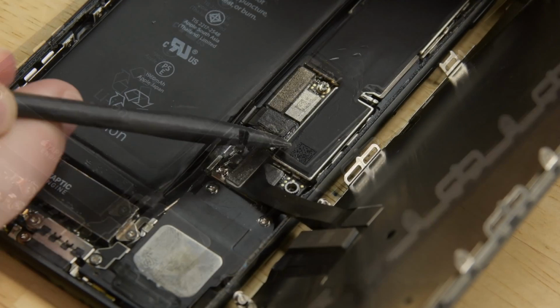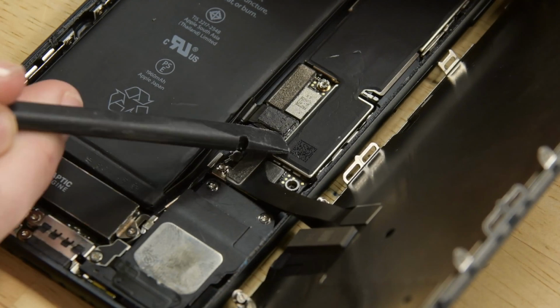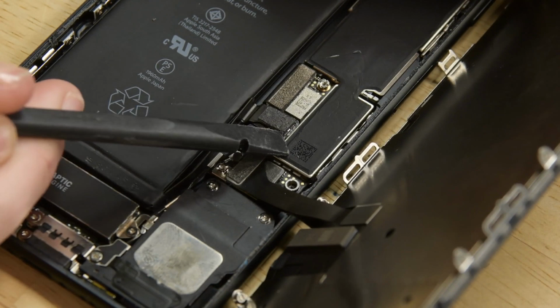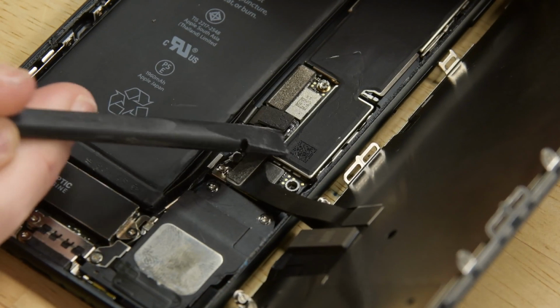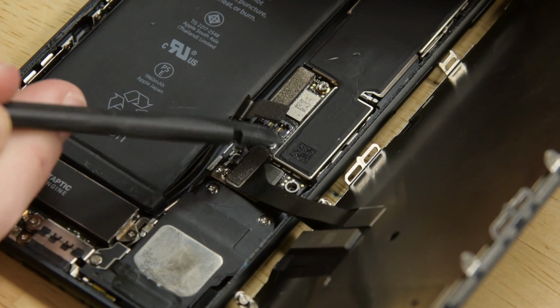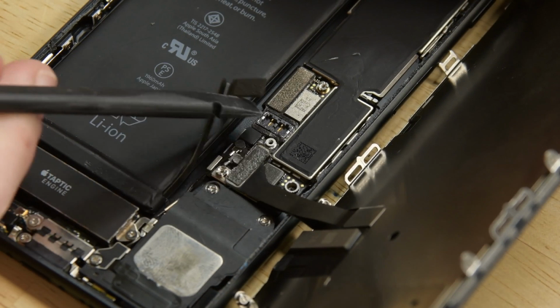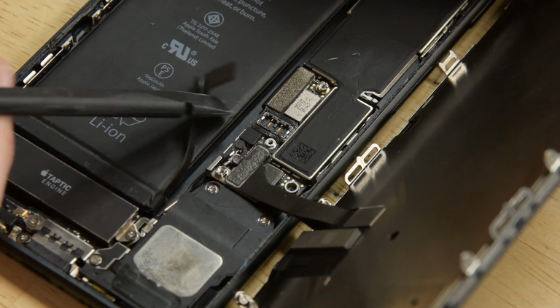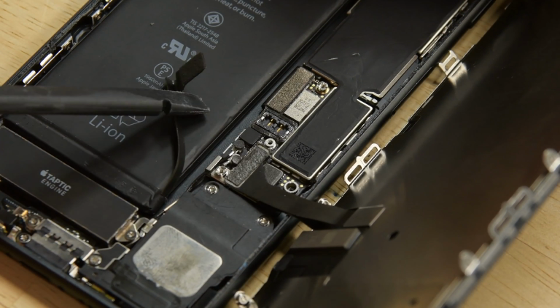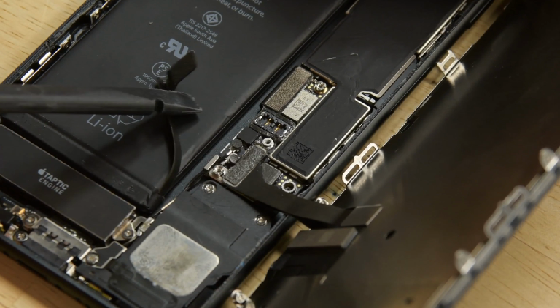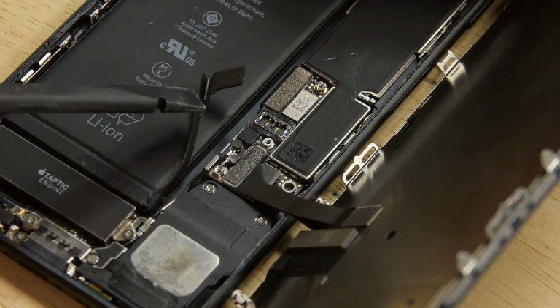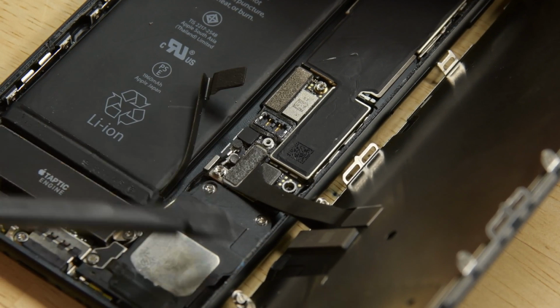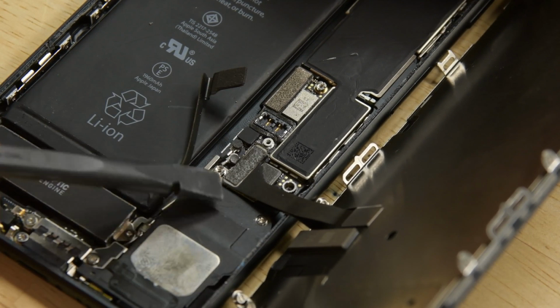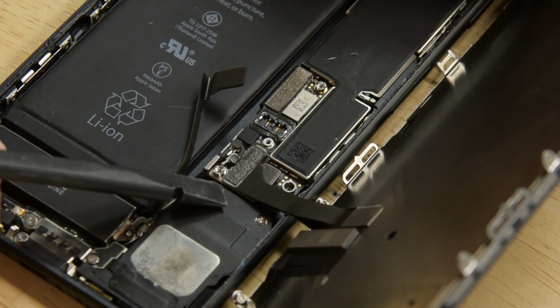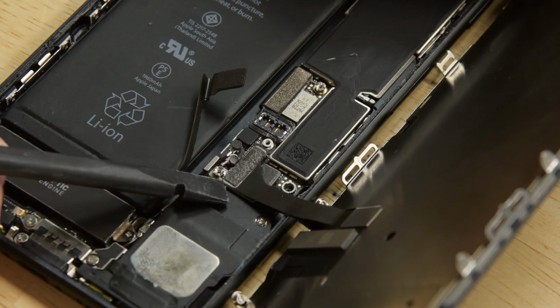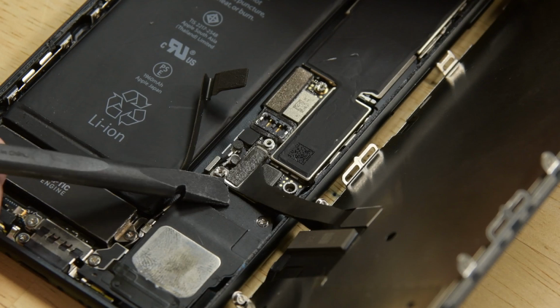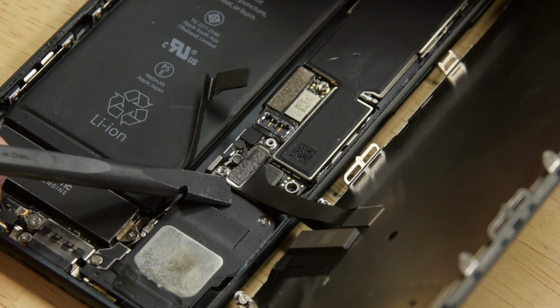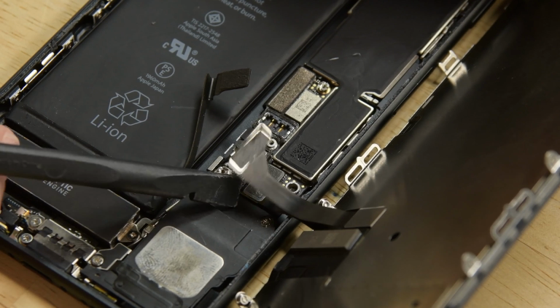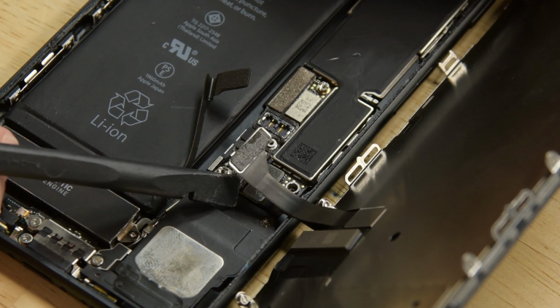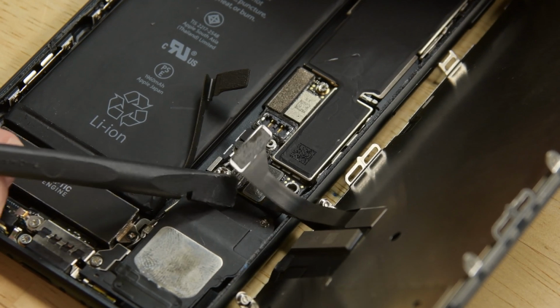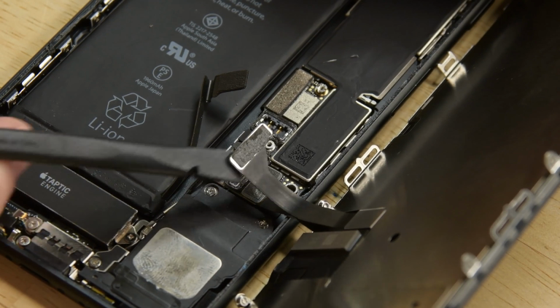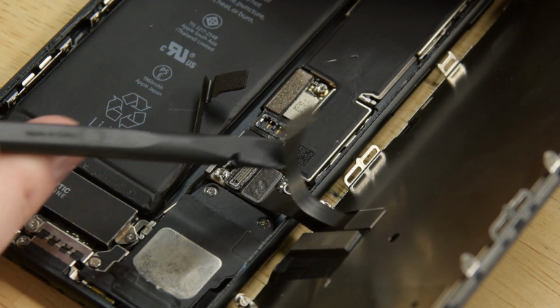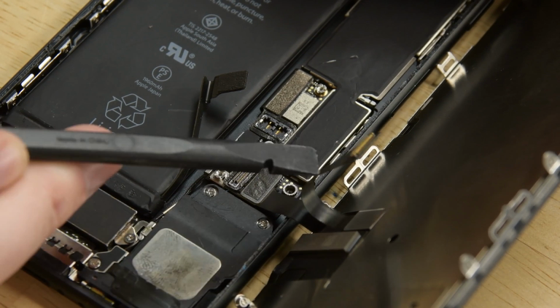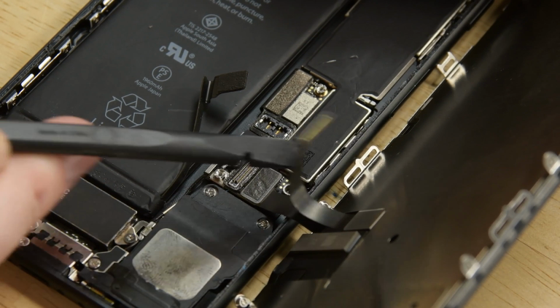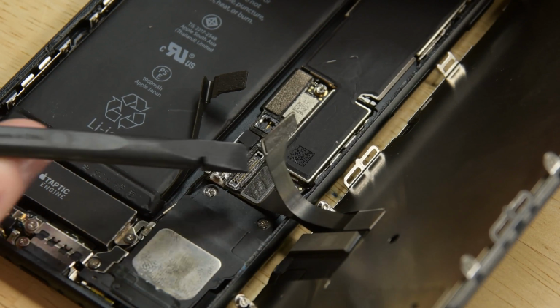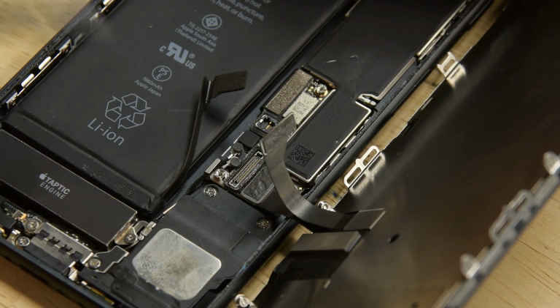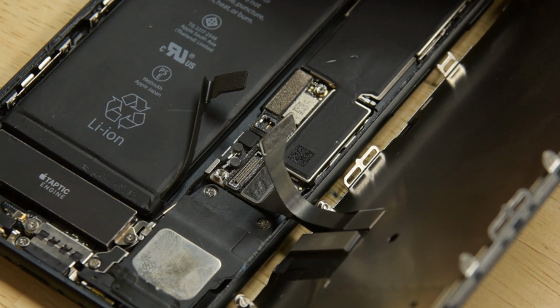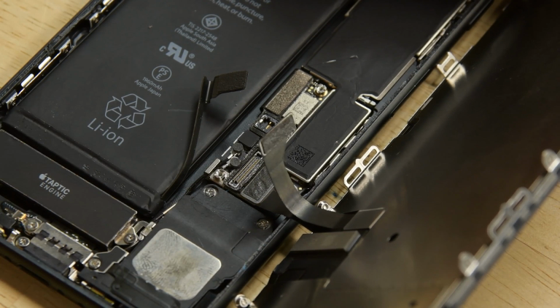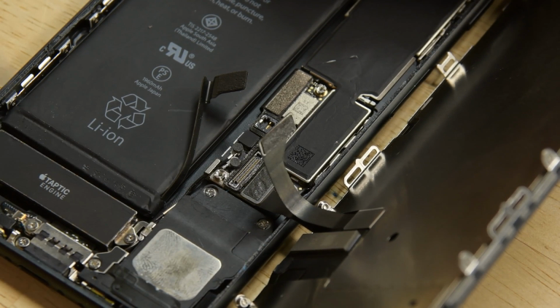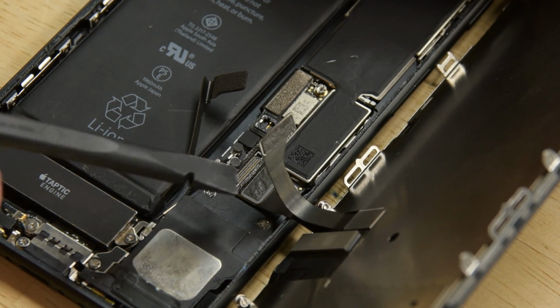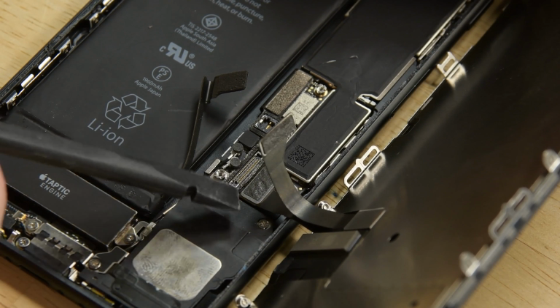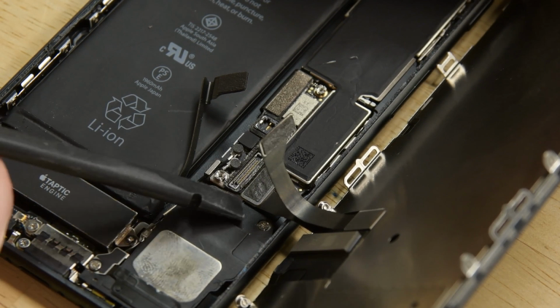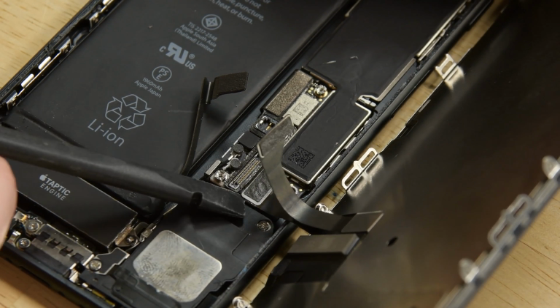Now grab your spudger and disconnect the battery connector and bend it away from the socket. Then use the flat end of the spudger to pry the two lower display connectors straight up from their sockets on the logic board.